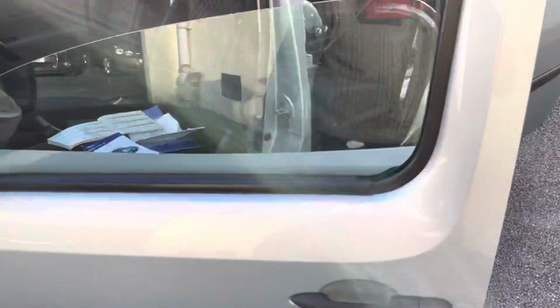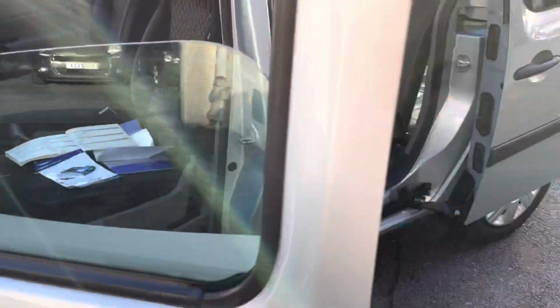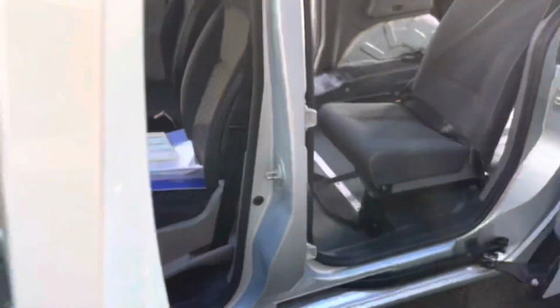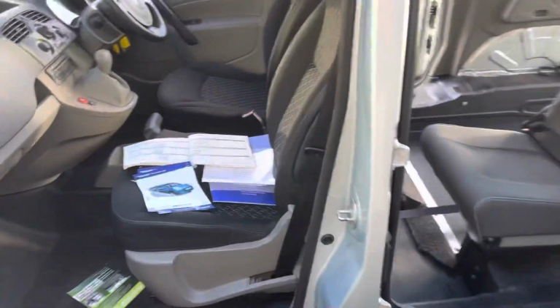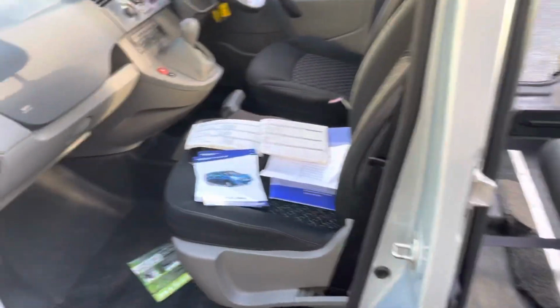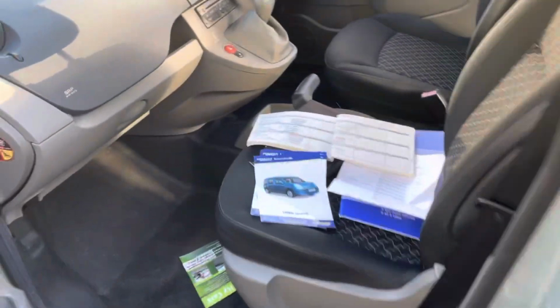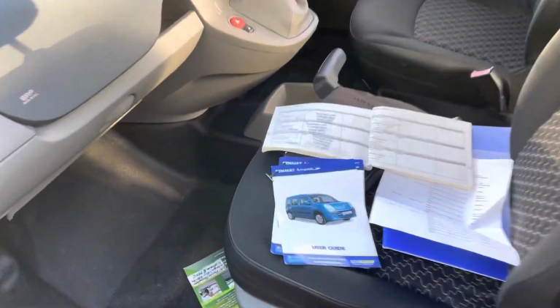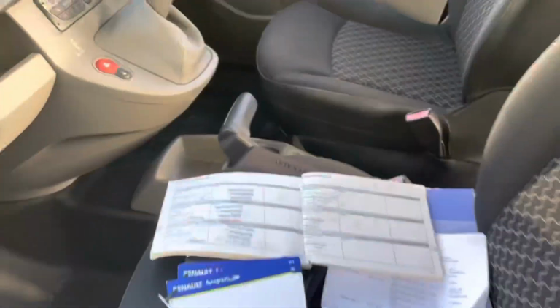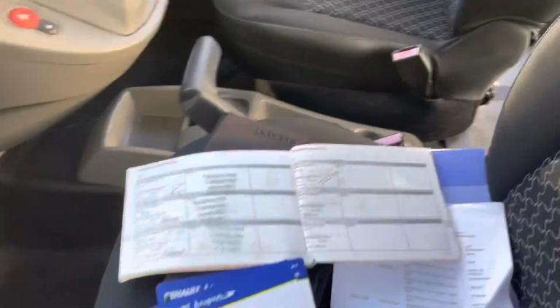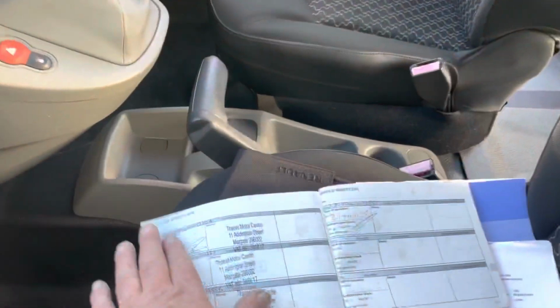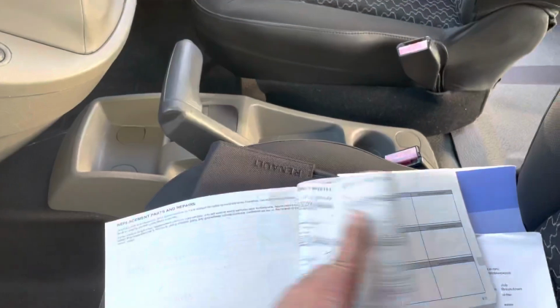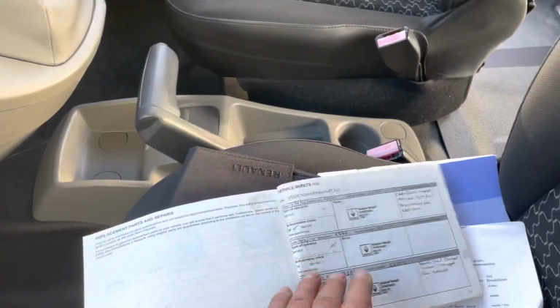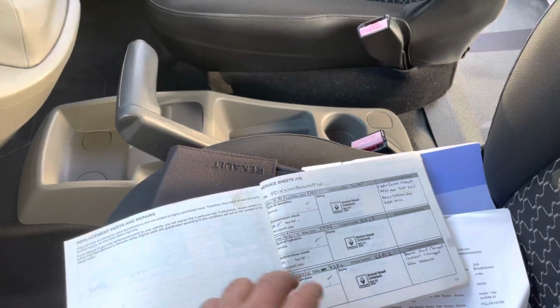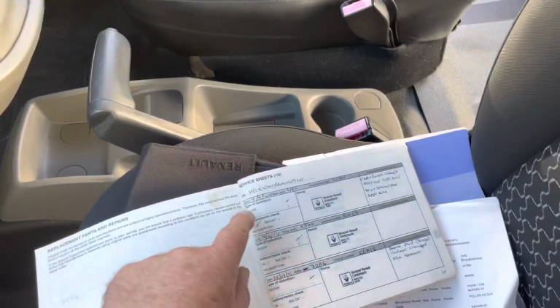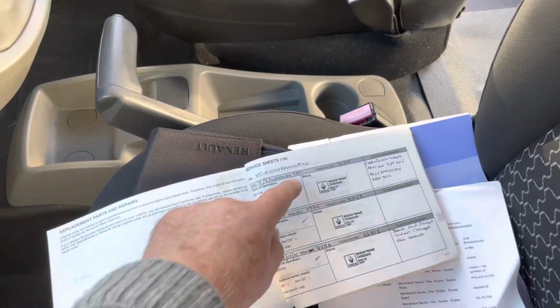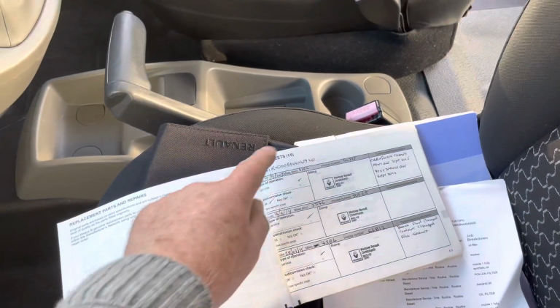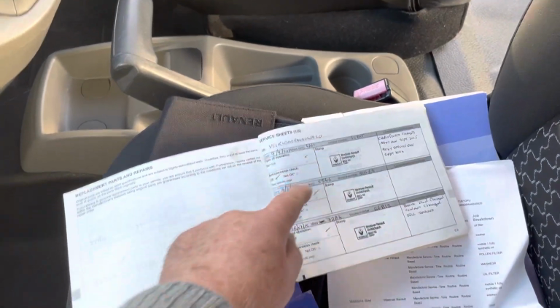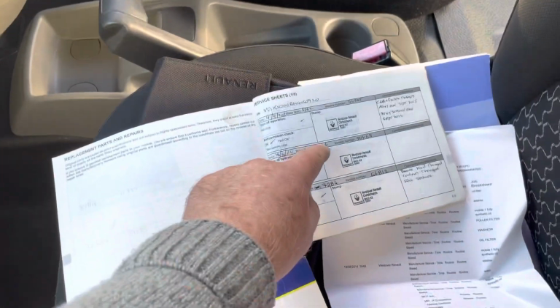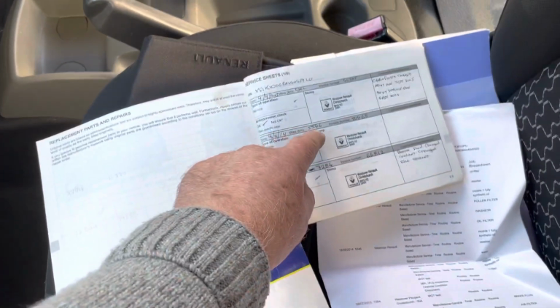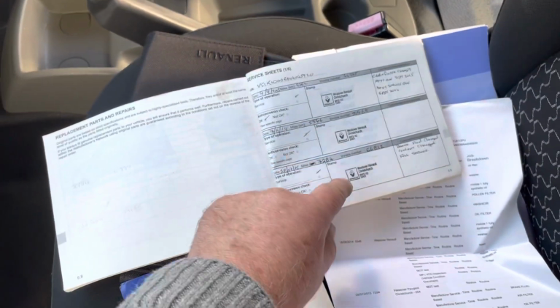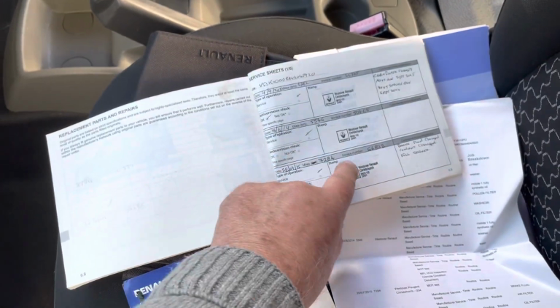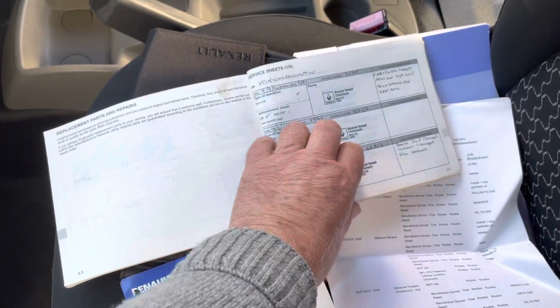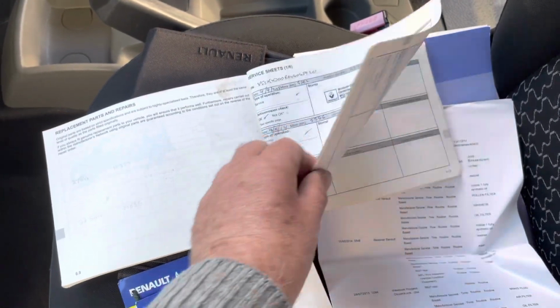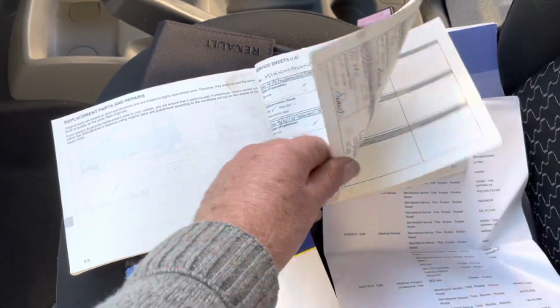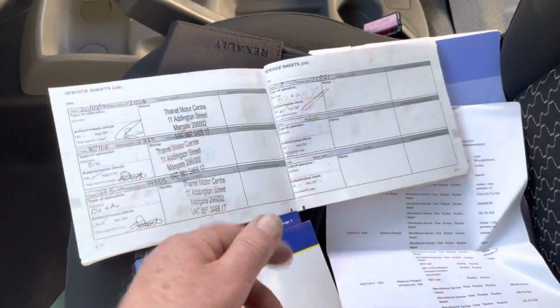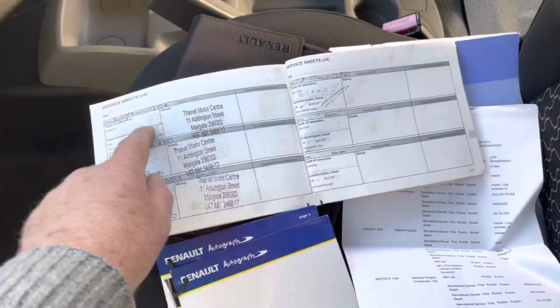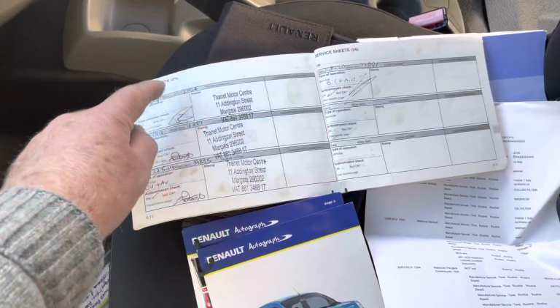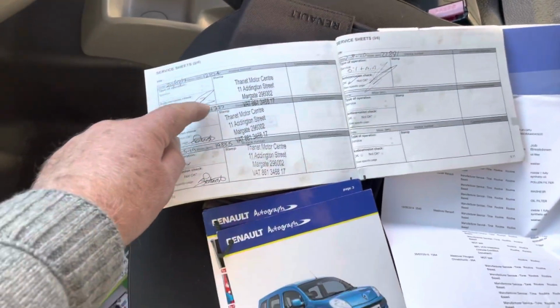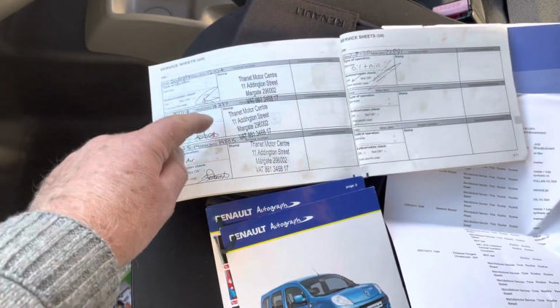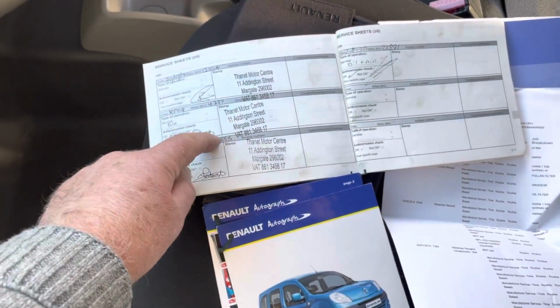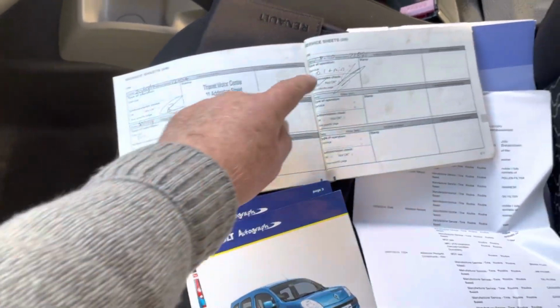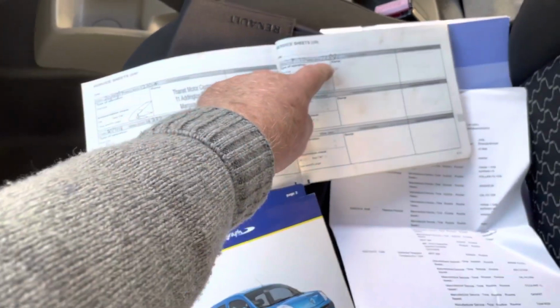All its books from new. We've got service books serviced at 4,000 miles, 5,000 miles, 7,000 miles, 12, 16, 19, 22.